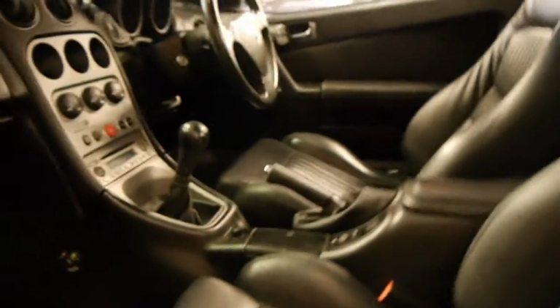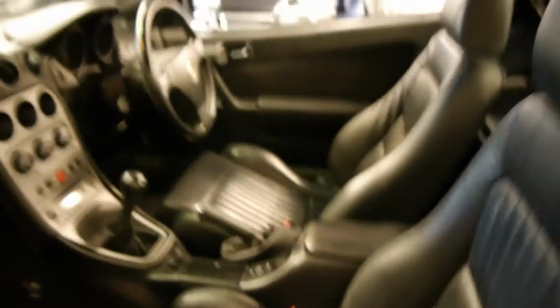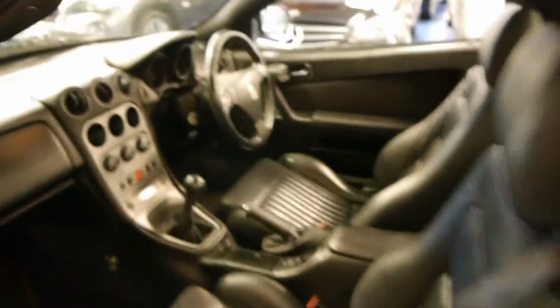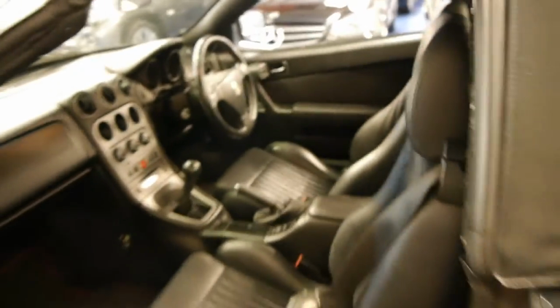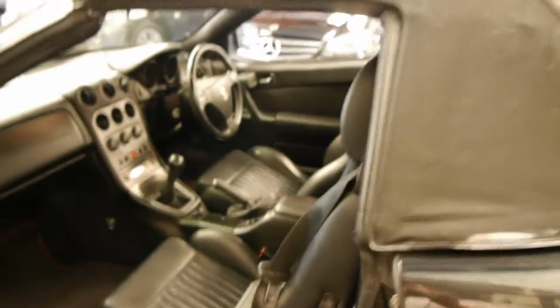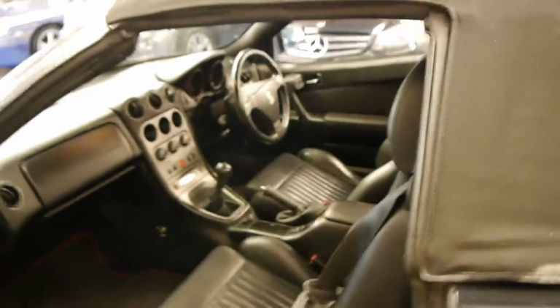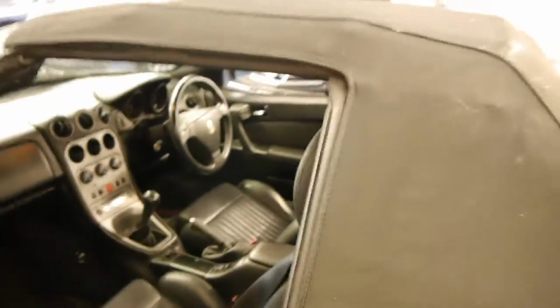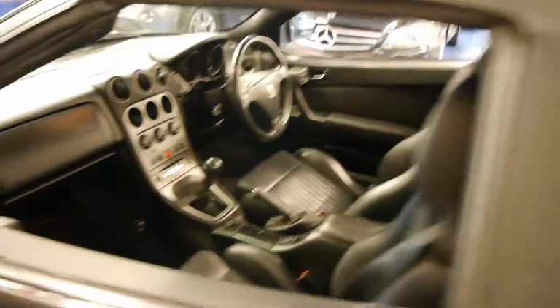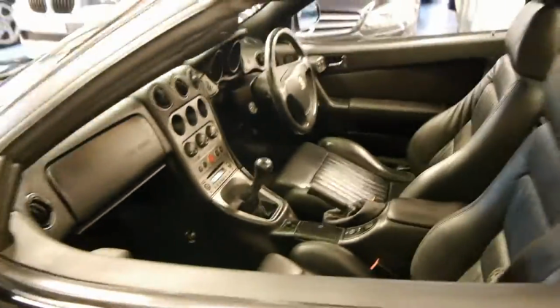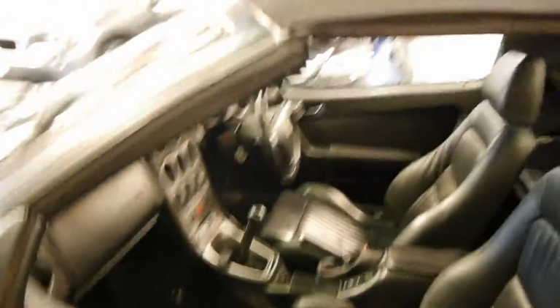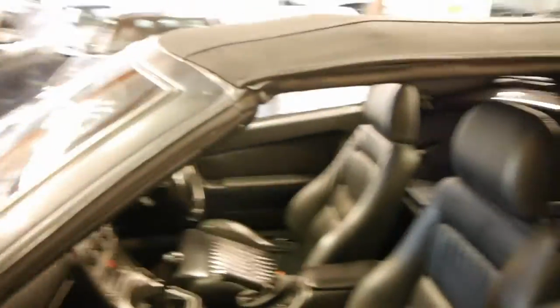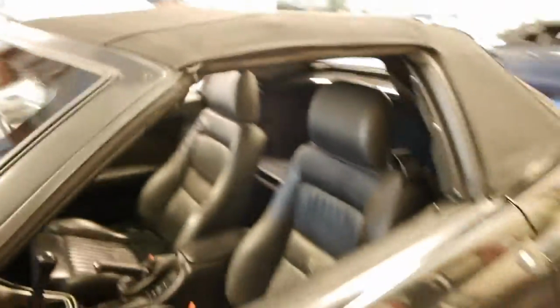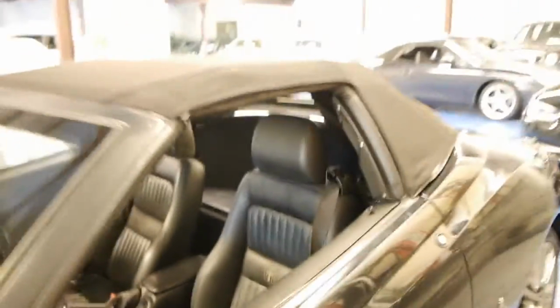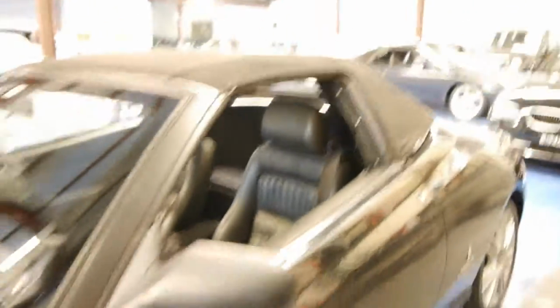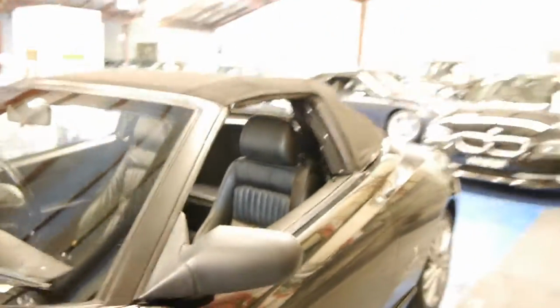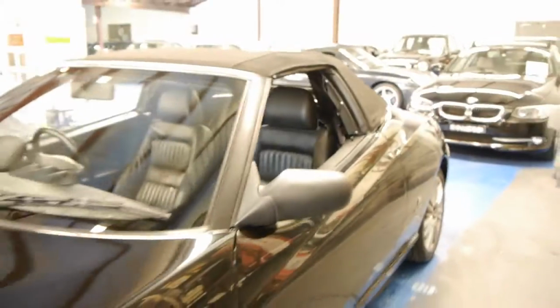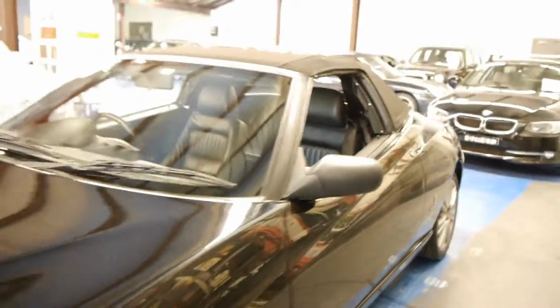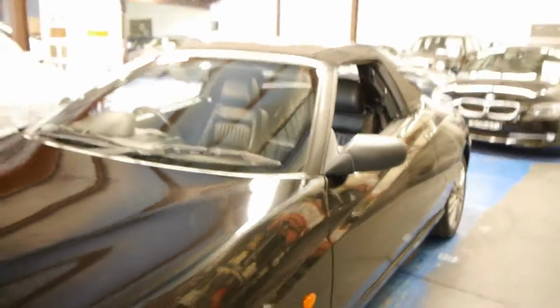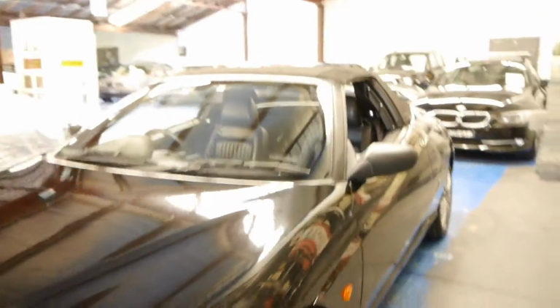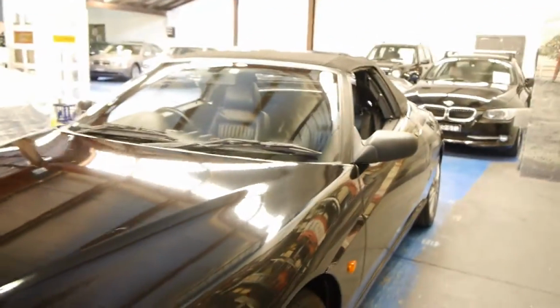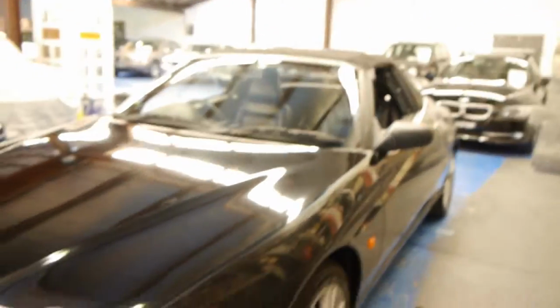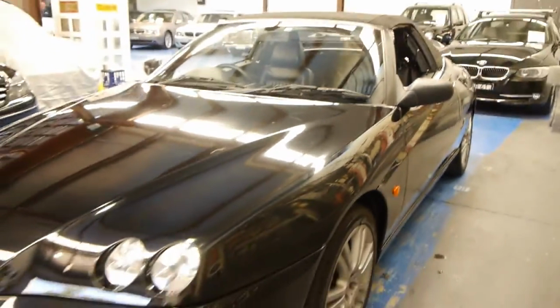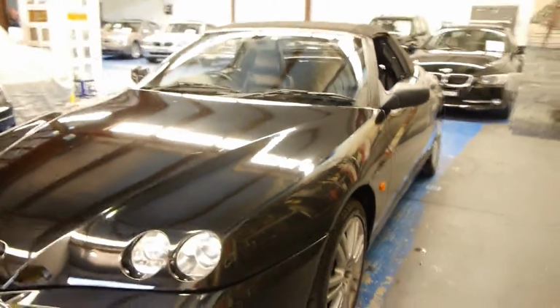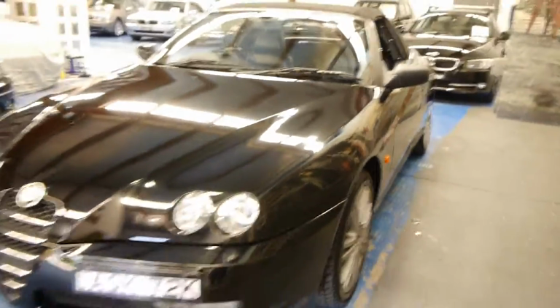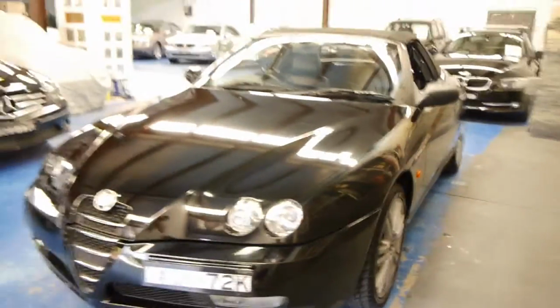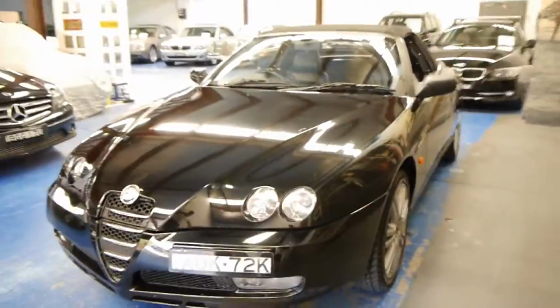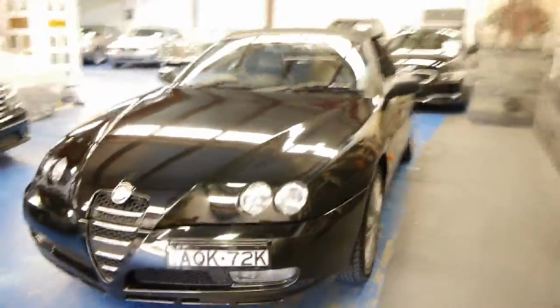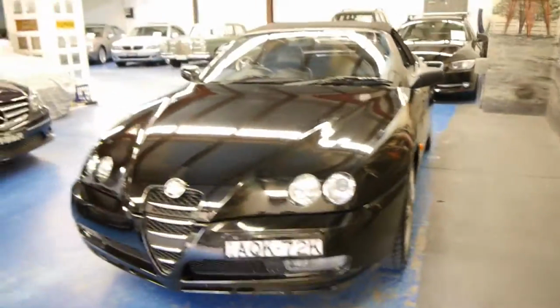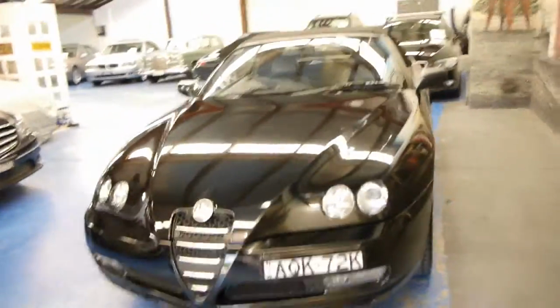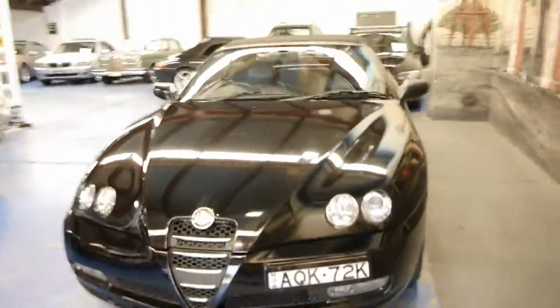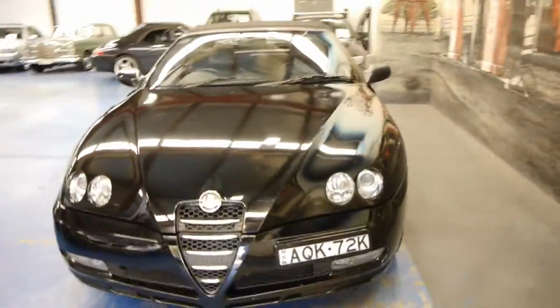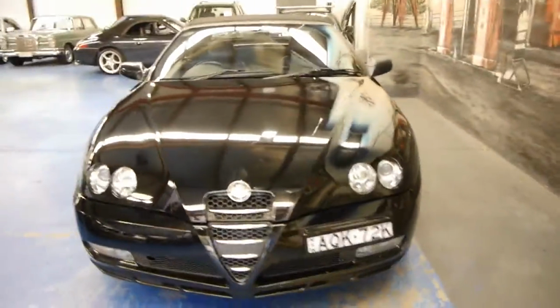This is a car which shouldn't need anything at all spent on it. It's got the very nice Alfa alloy wheels. Being a 2004 model, it is one of the latest Spiders, and it looks like it's got the original number plates on it from new.